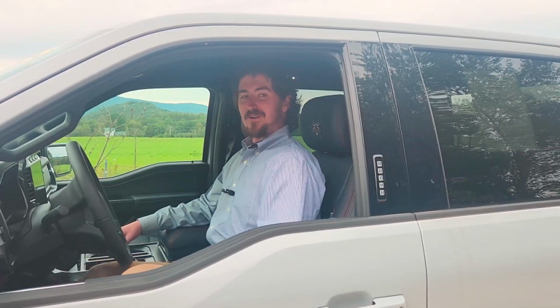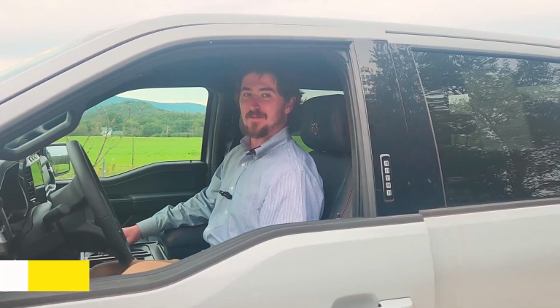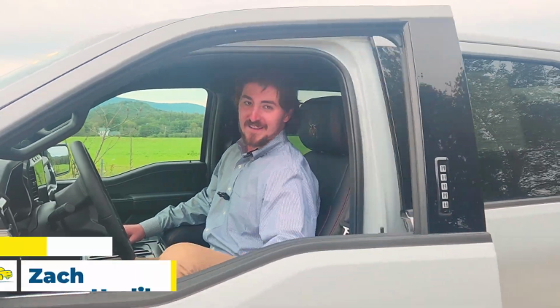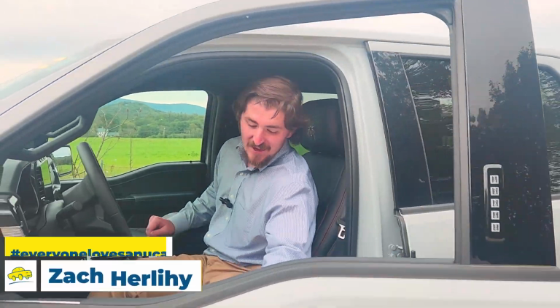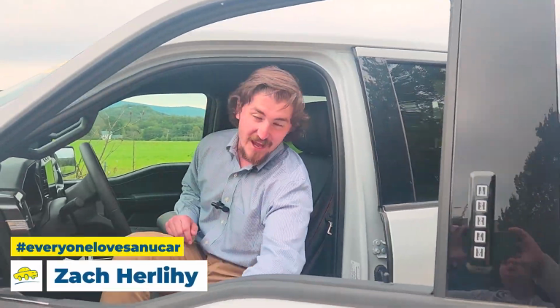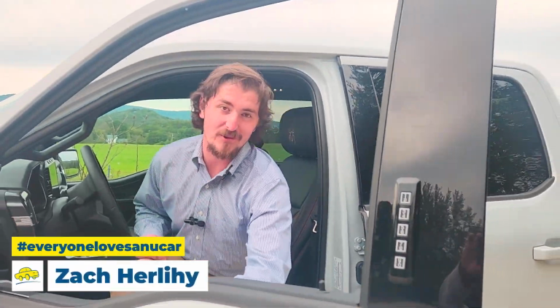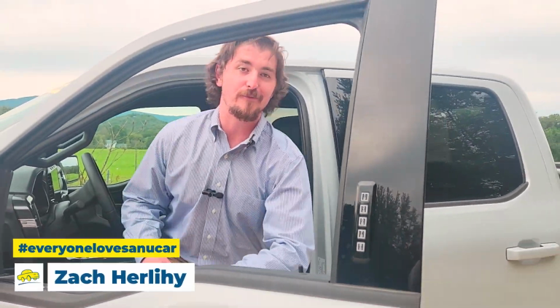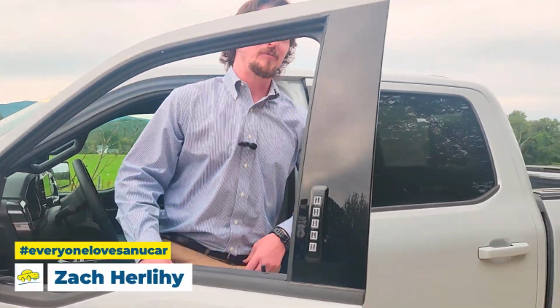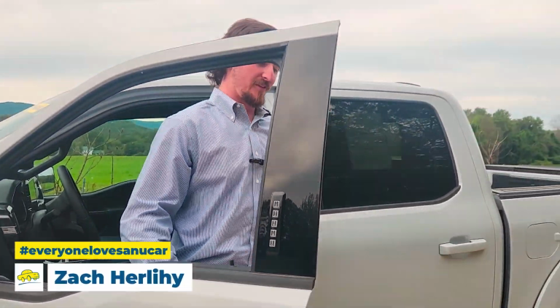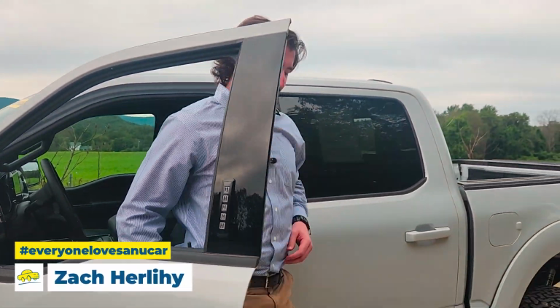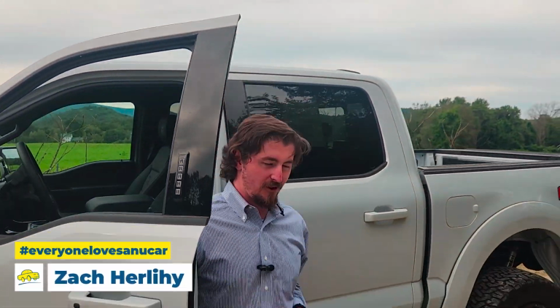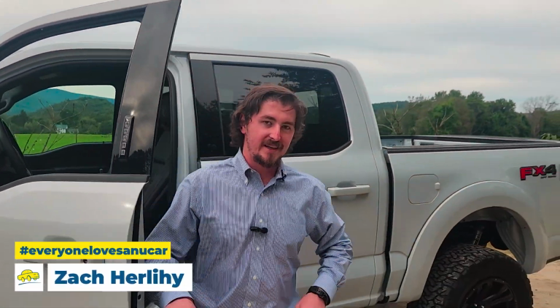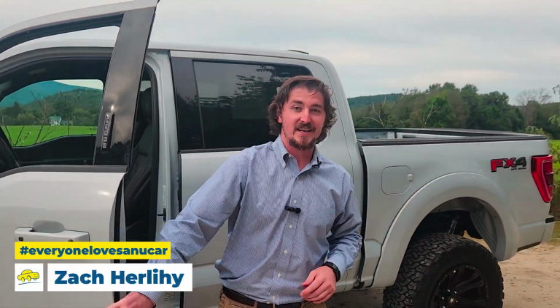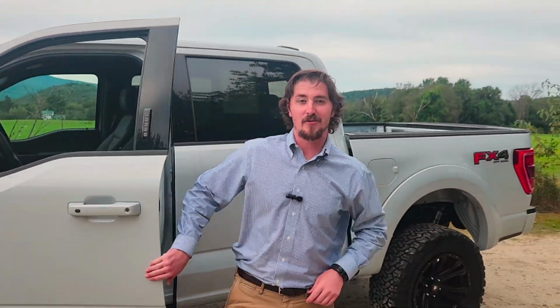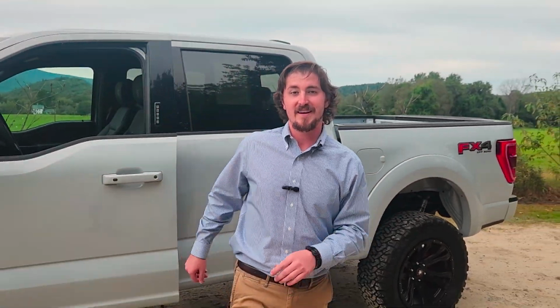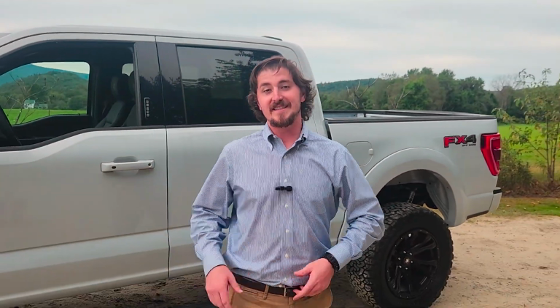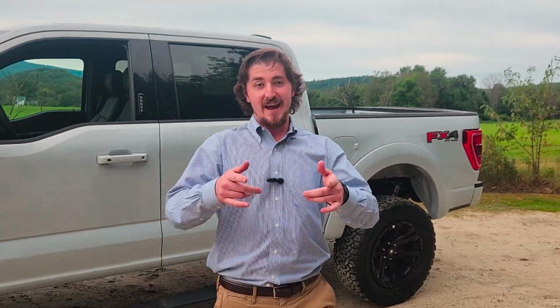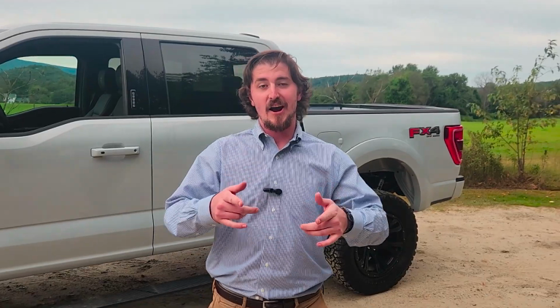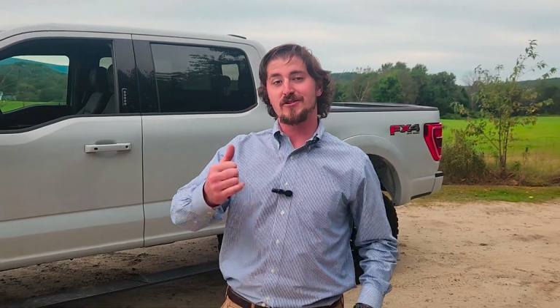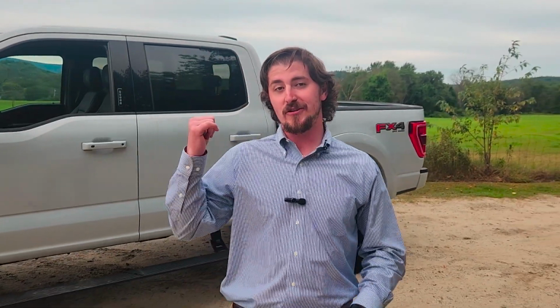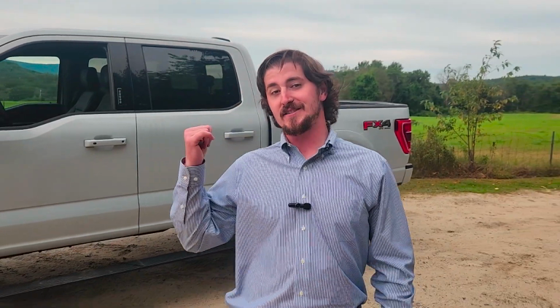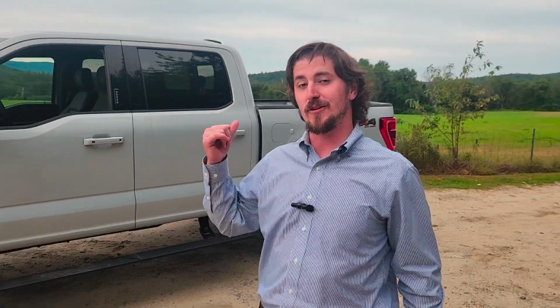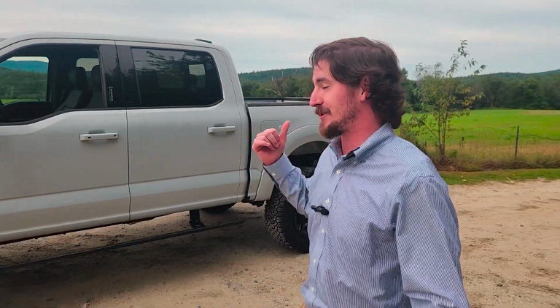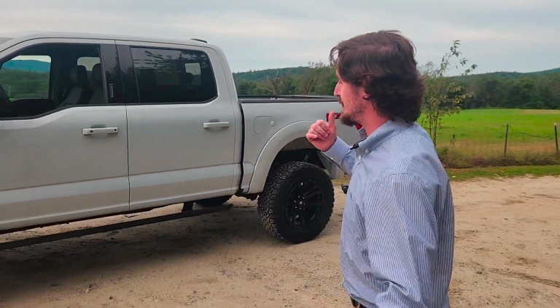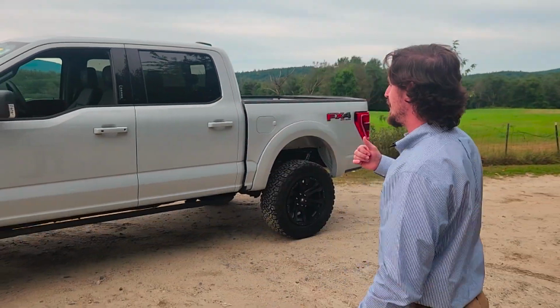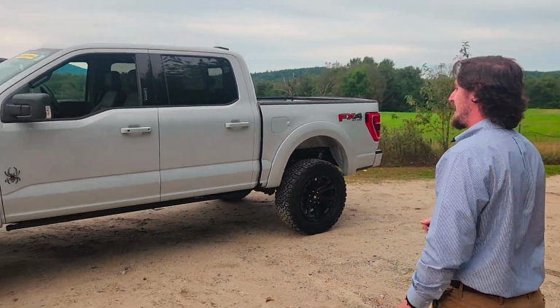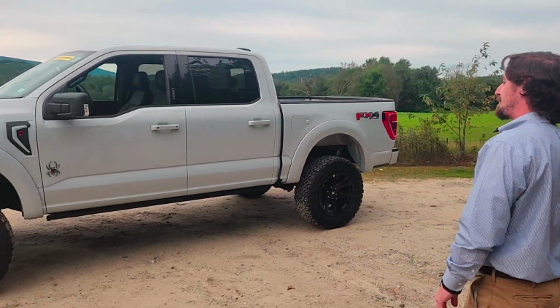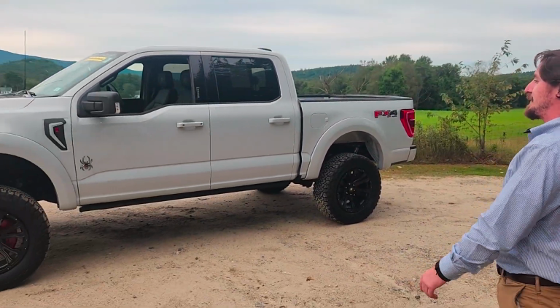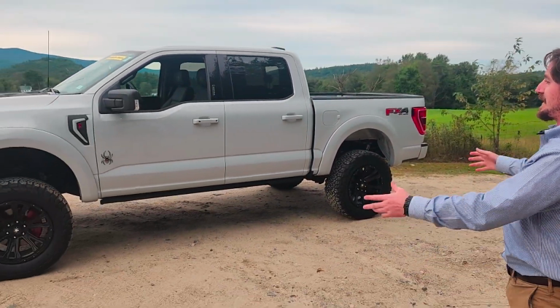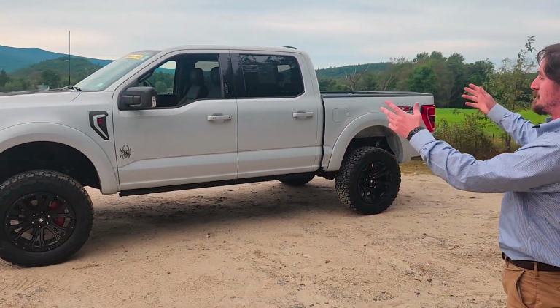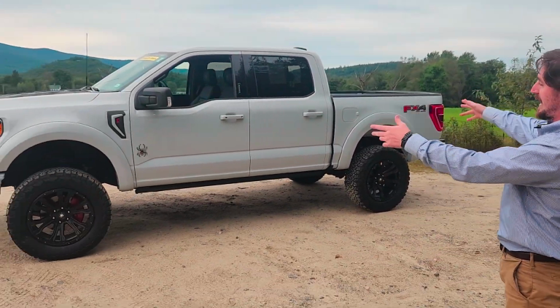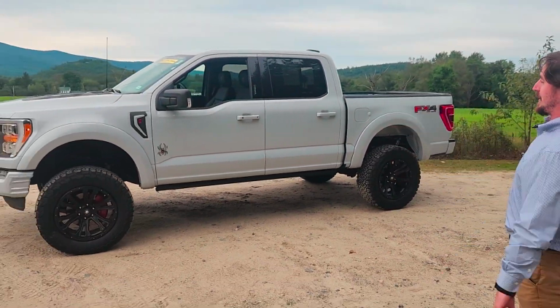What's up, guys? I'm Zach with New Car Photo Plymouth. Welcome back to Zach's Motor Minute. And today, I want to show you guys the 2022 F-150 Black Widow.